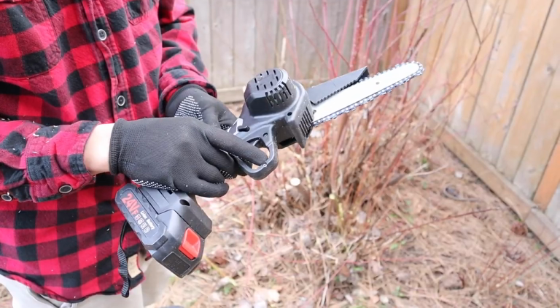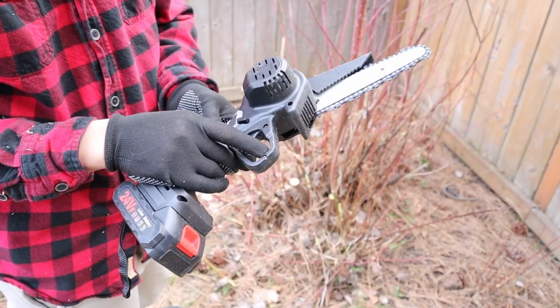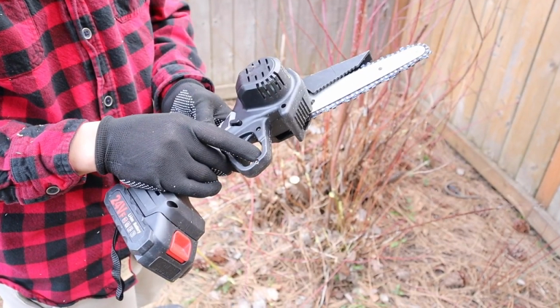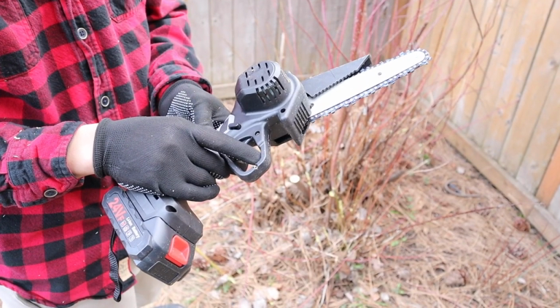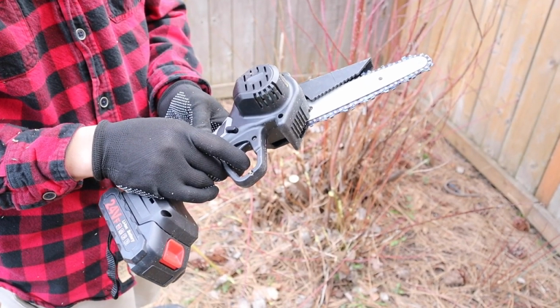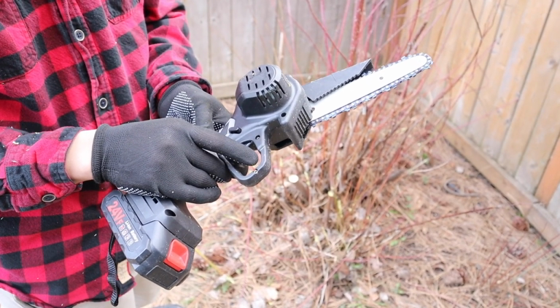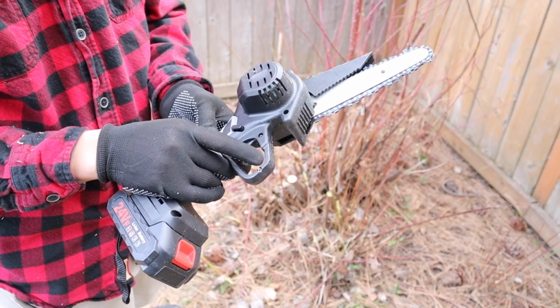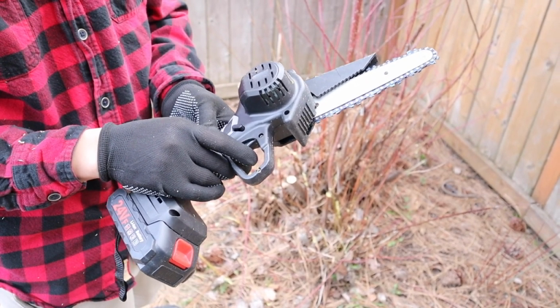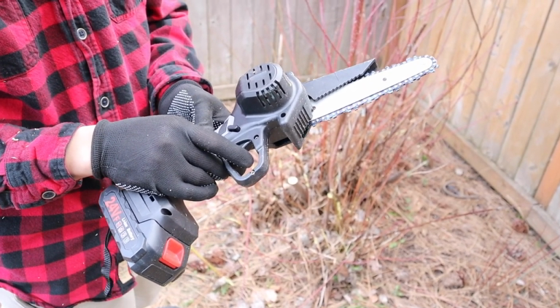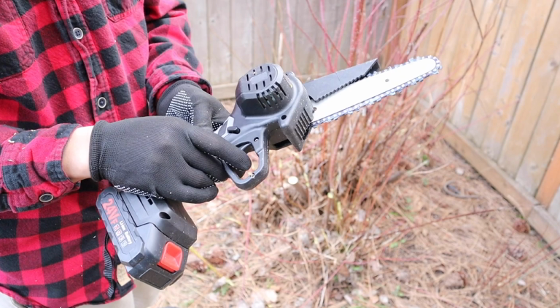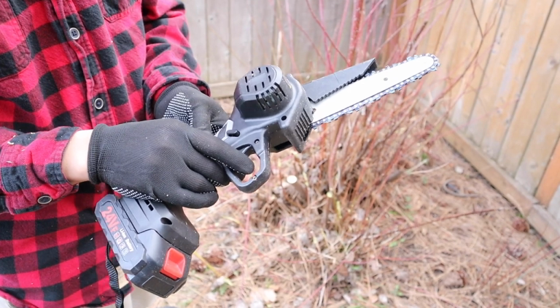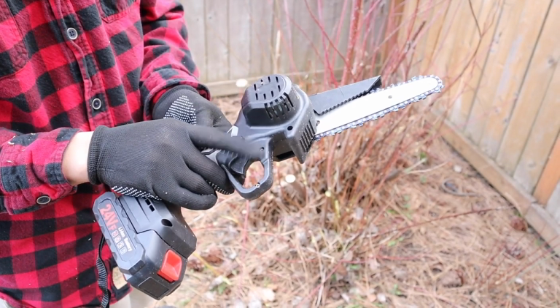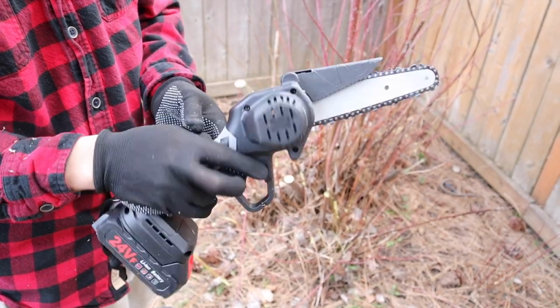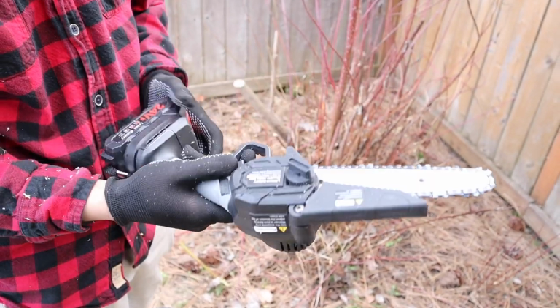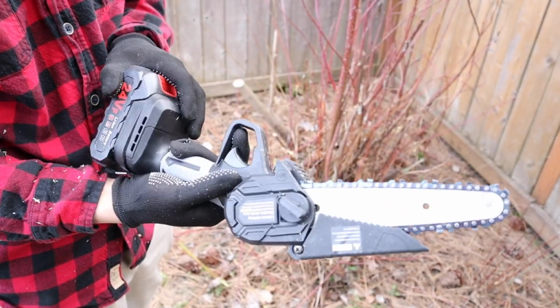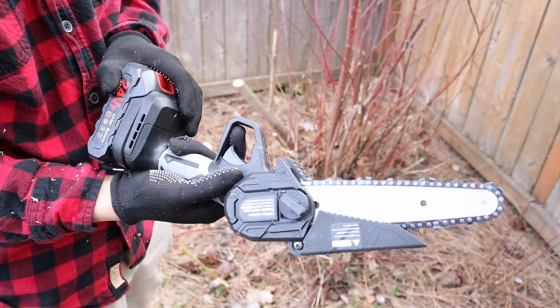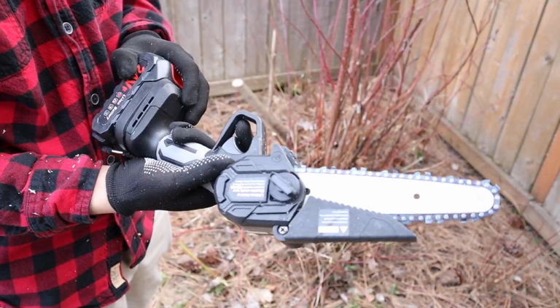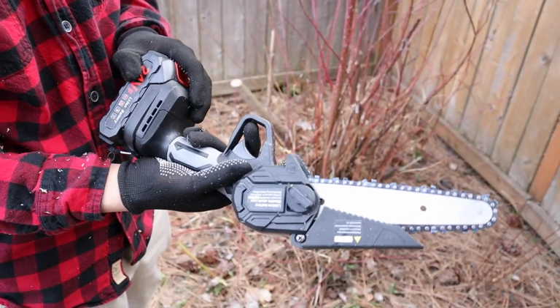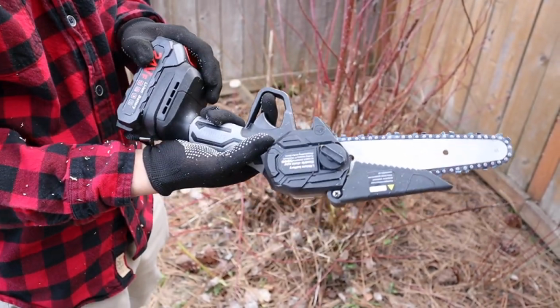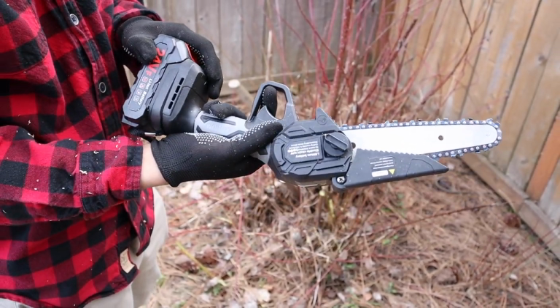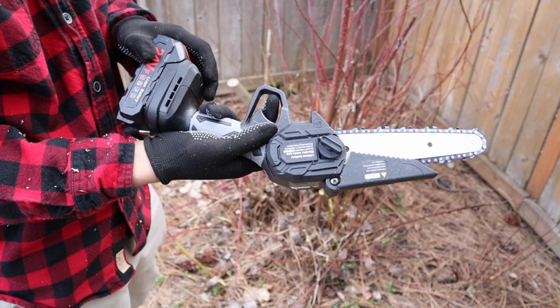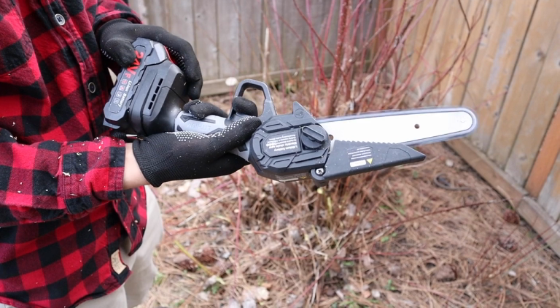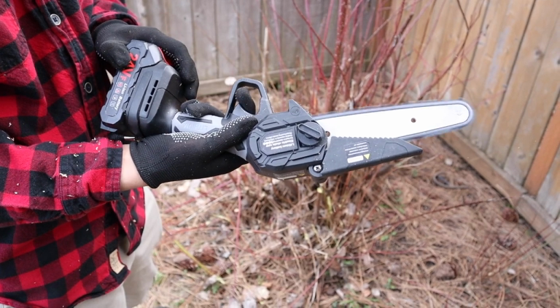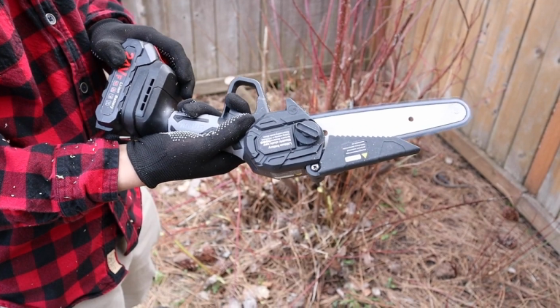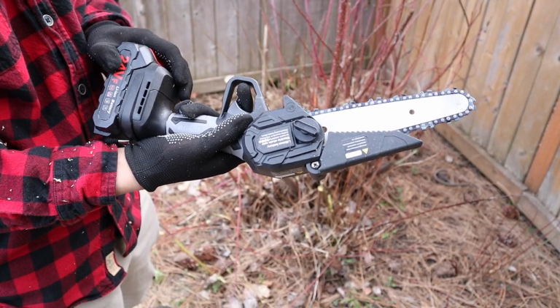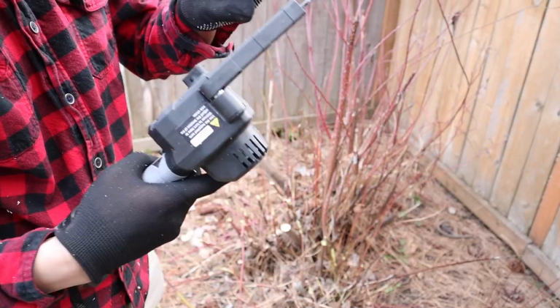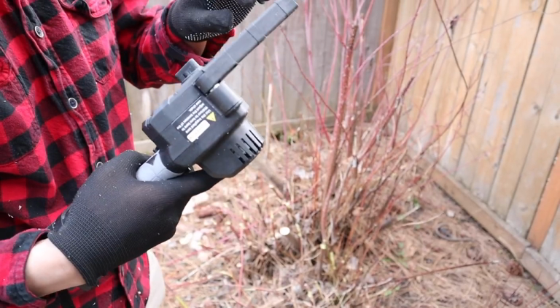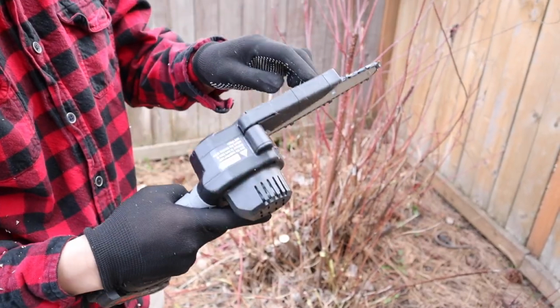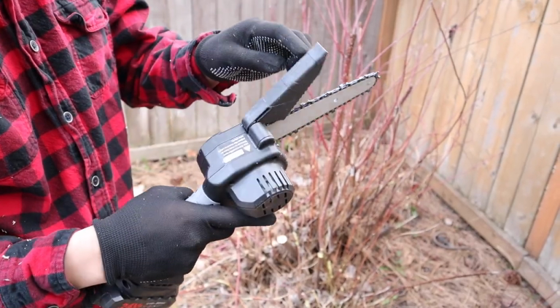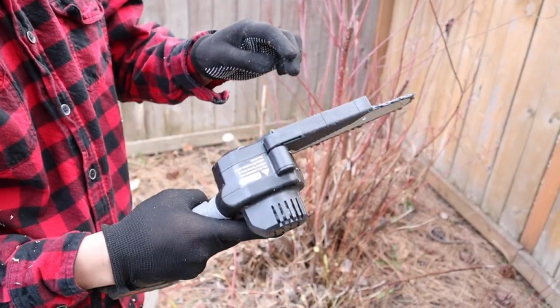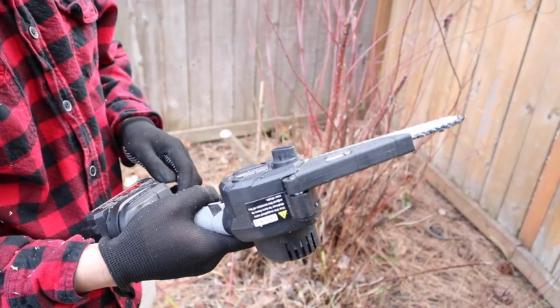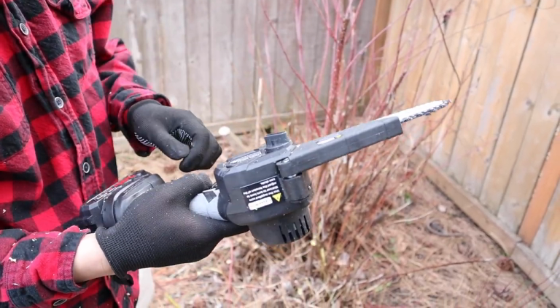Right here is the trigger for the chainsaw. It will not work unless you are pushing the safety button at the same time, so I do like that safety feature. Another safety feature is this guard right here that prevents you from cutting yourself.